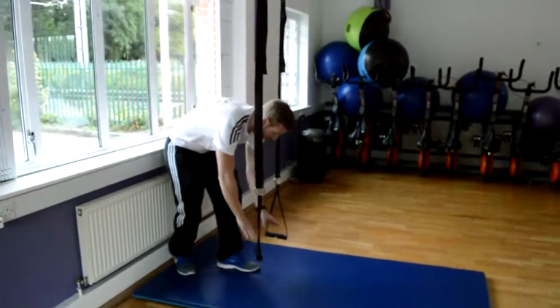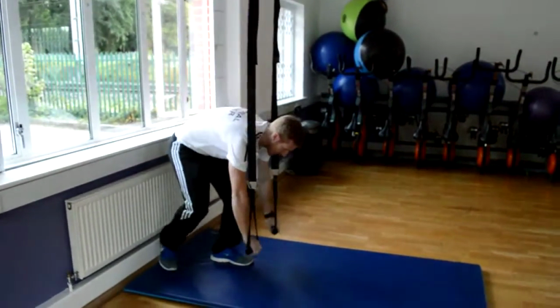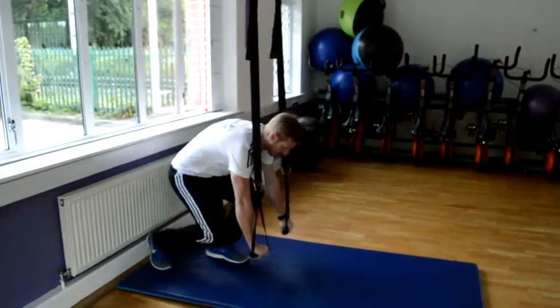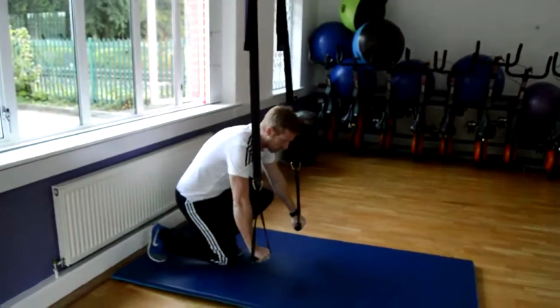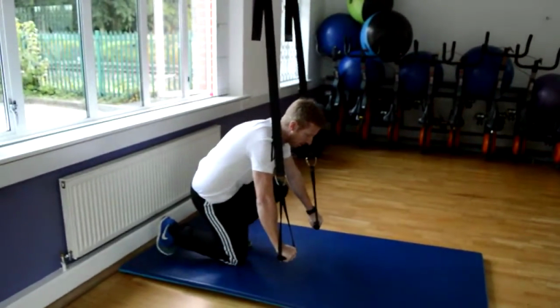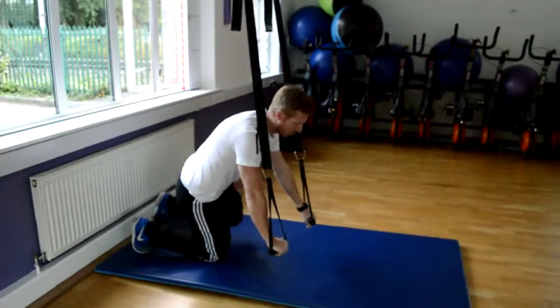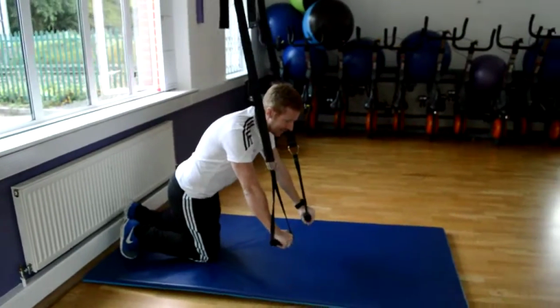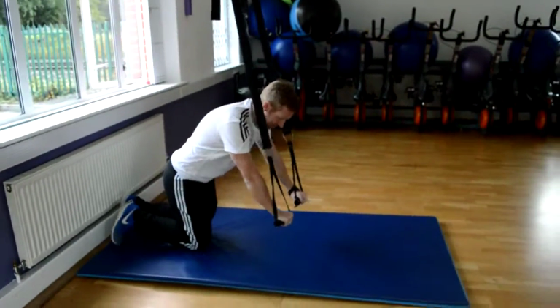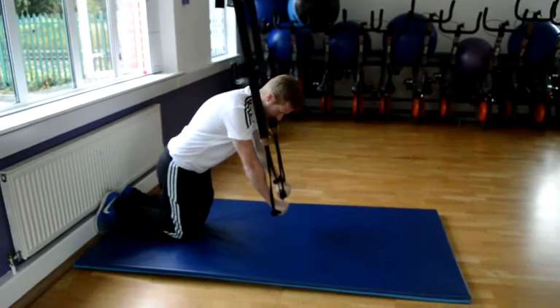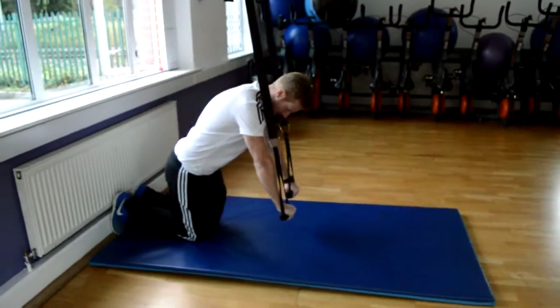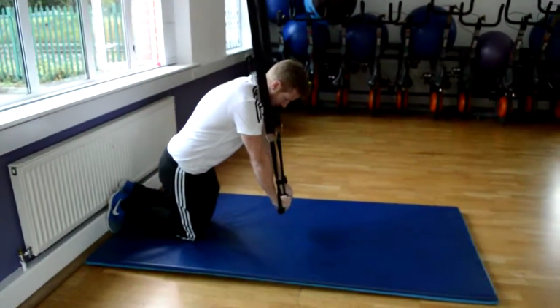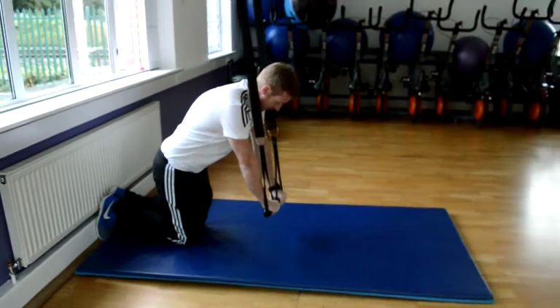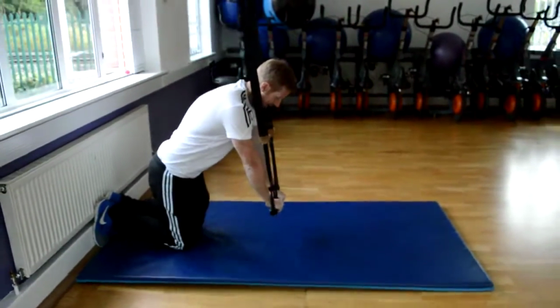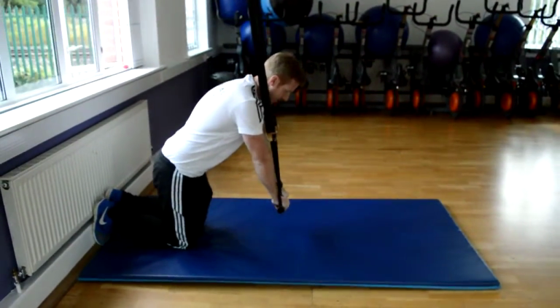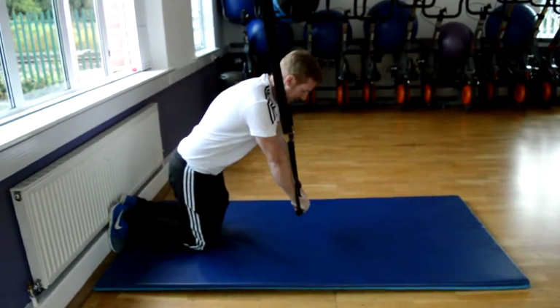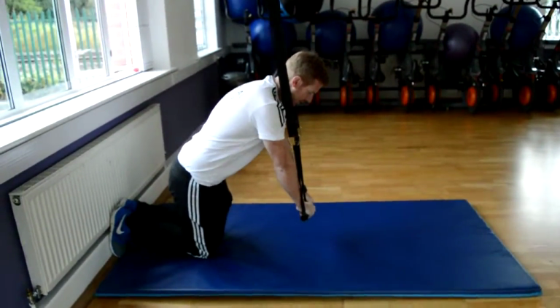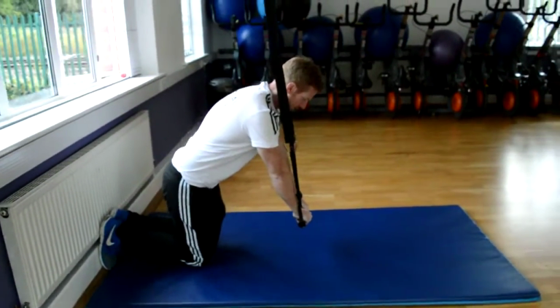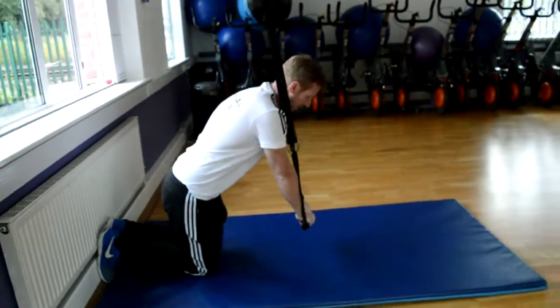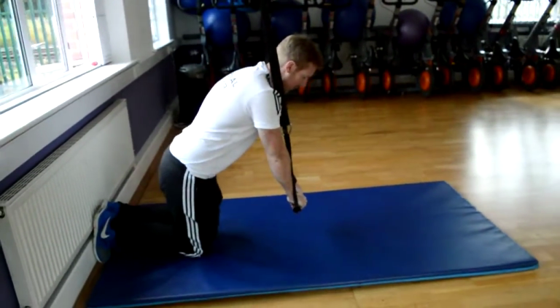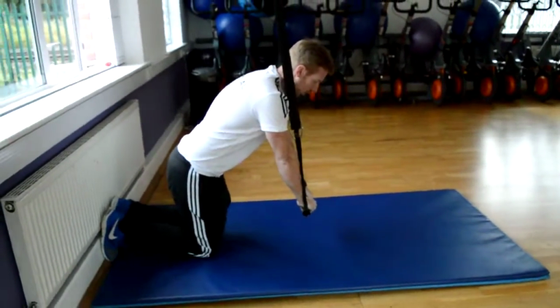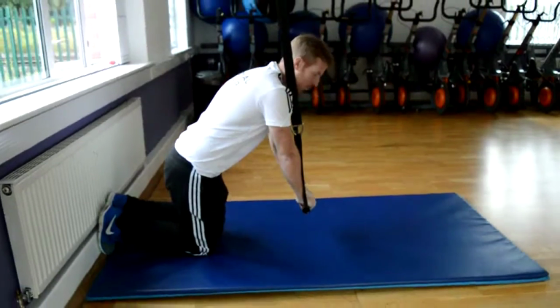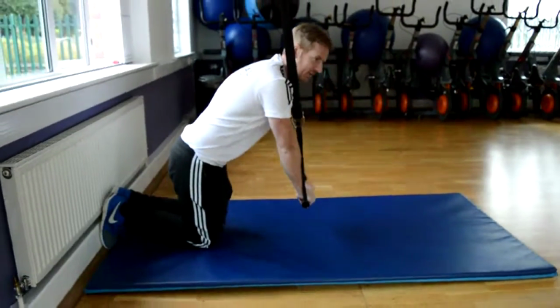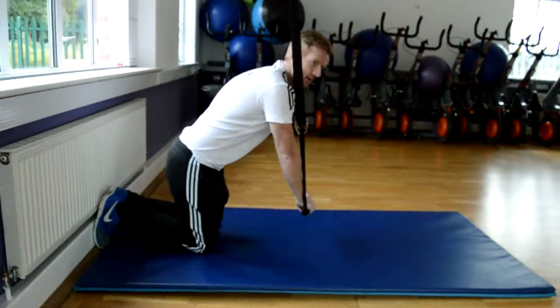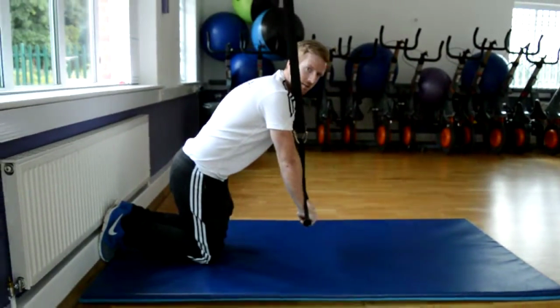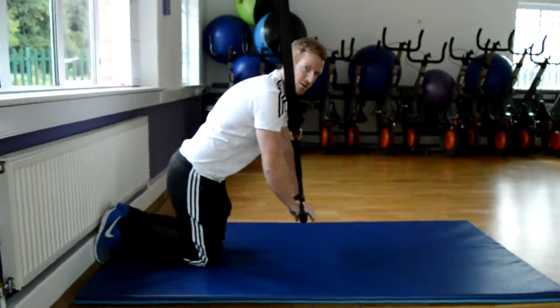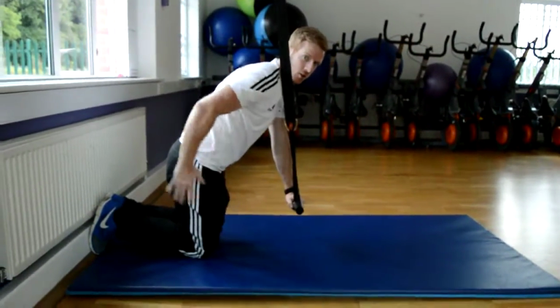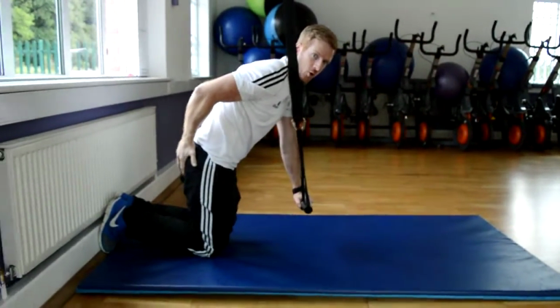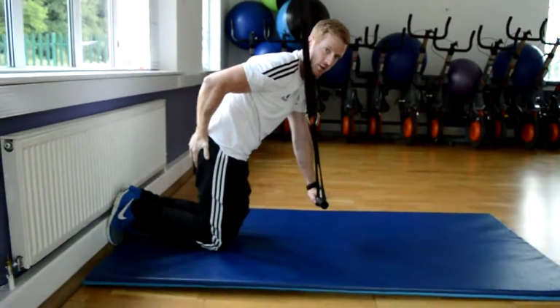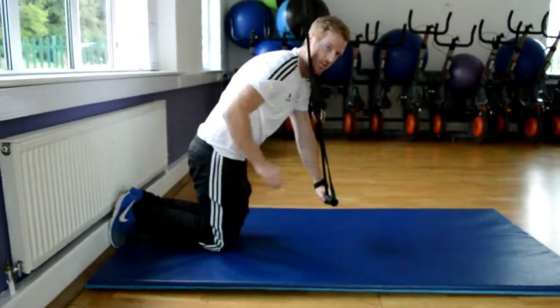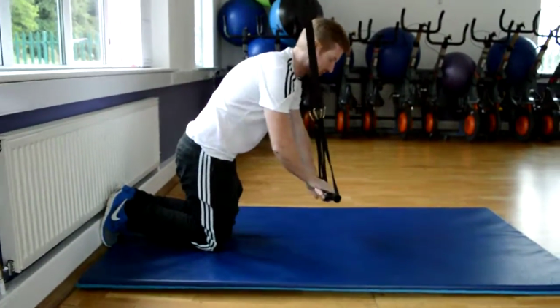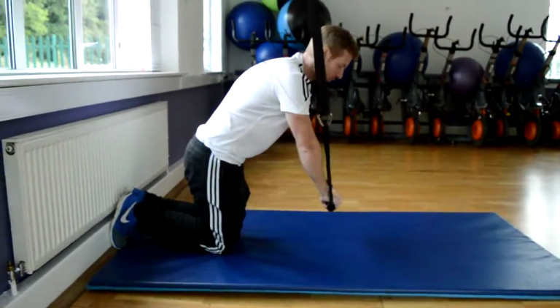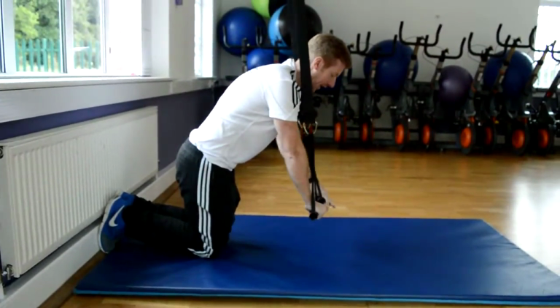So the first exercise: I'm going to put it down onto my knees, hands together. We're looking to bring the whole body, especially the core and the hips, forward together.